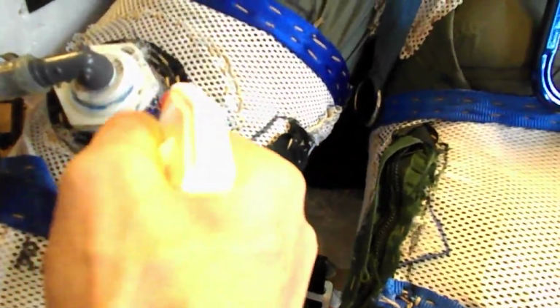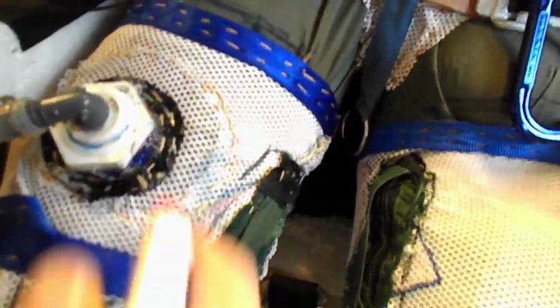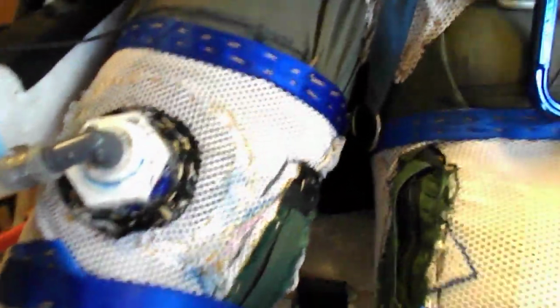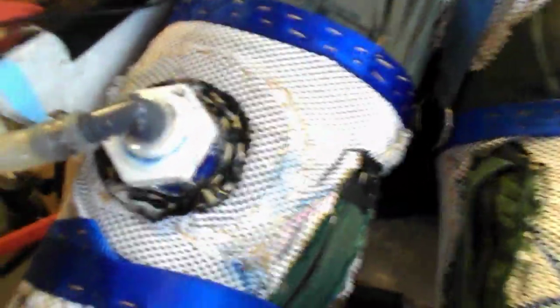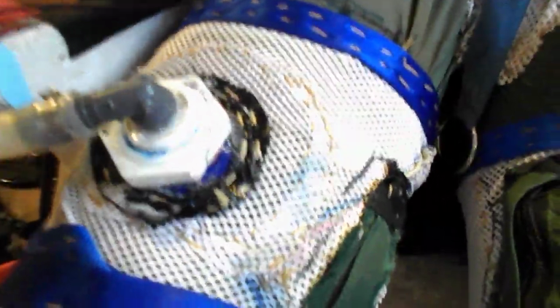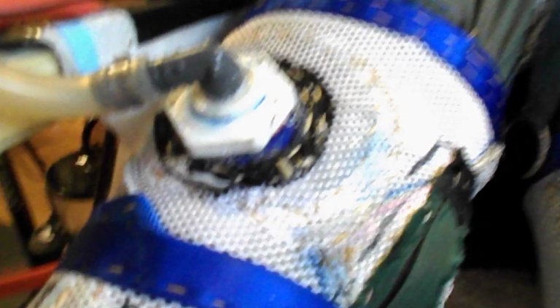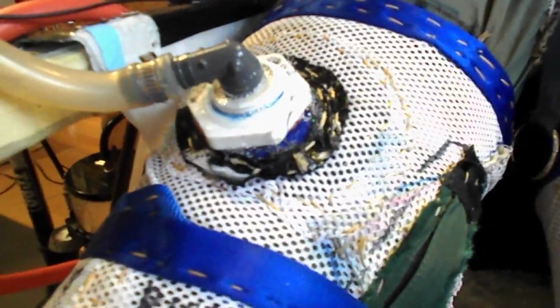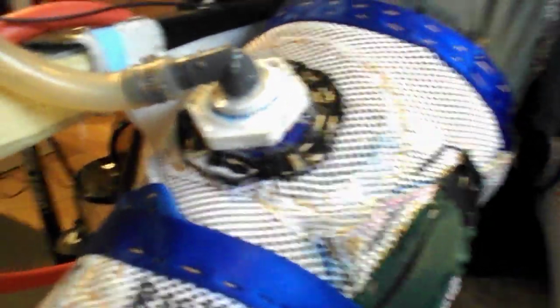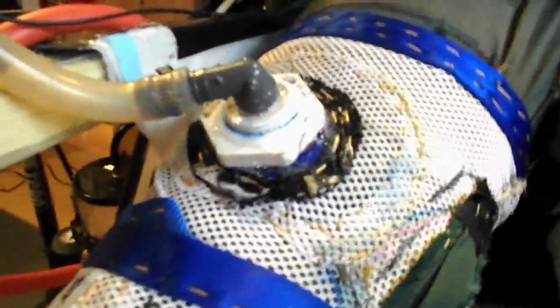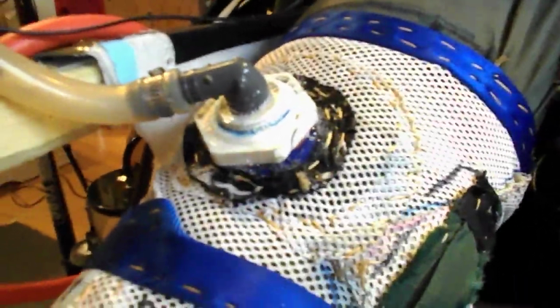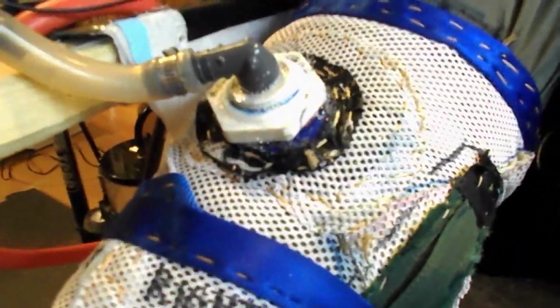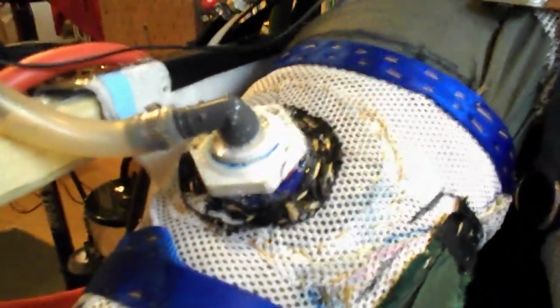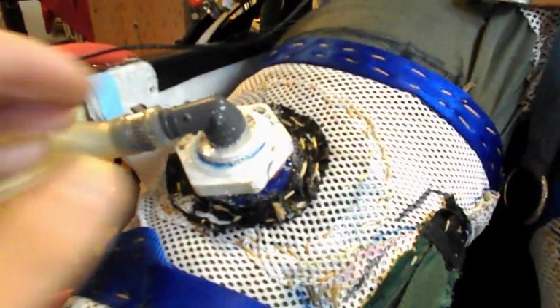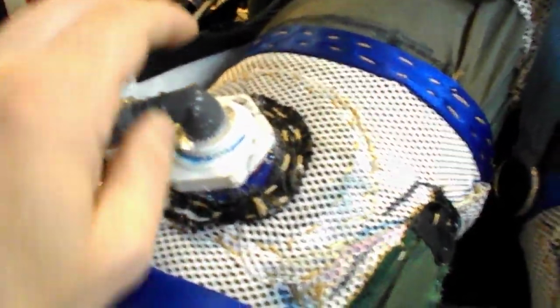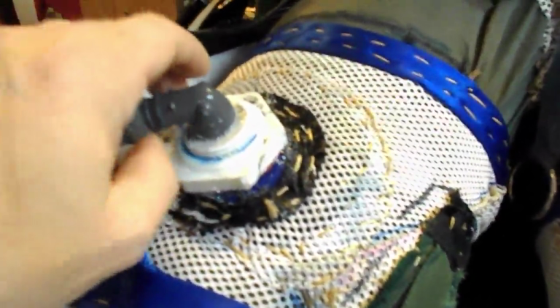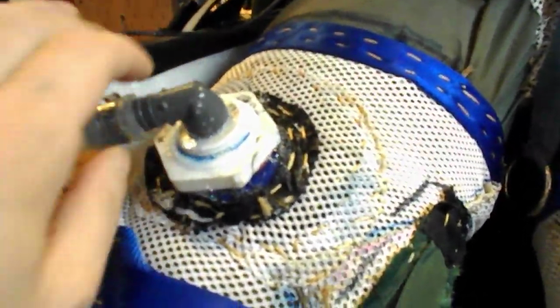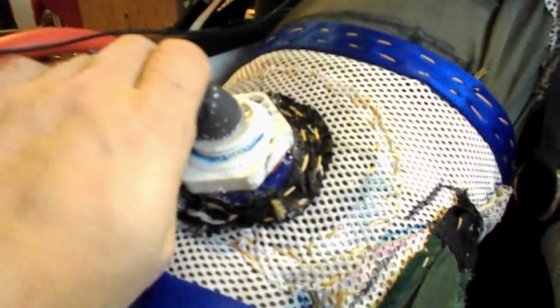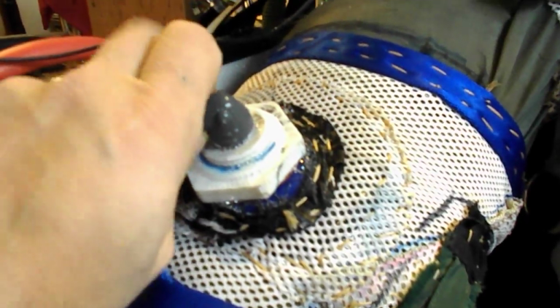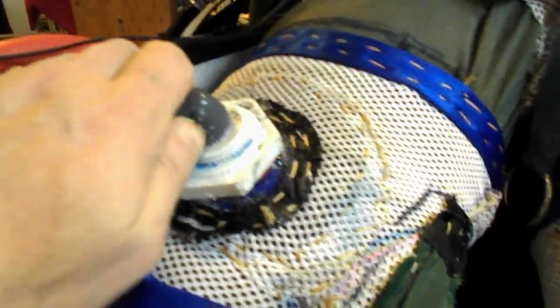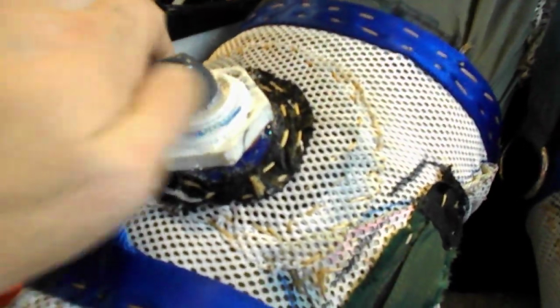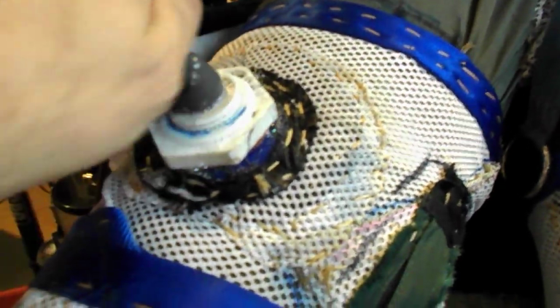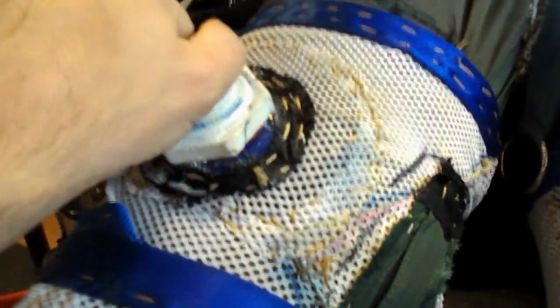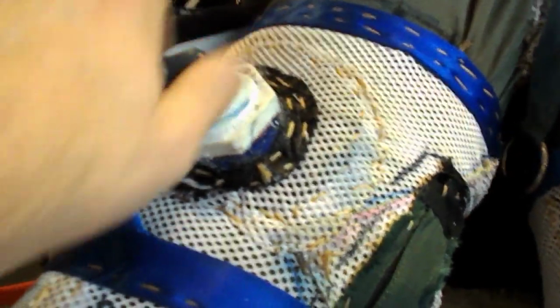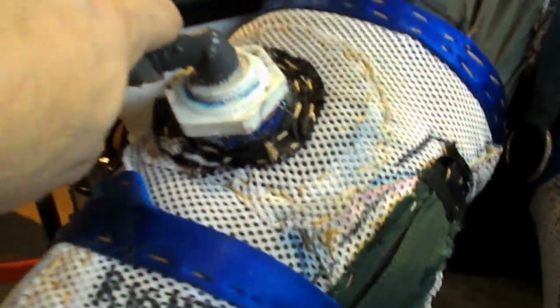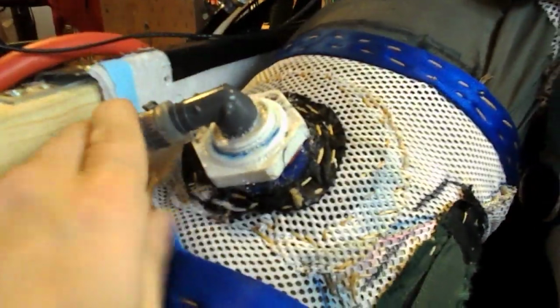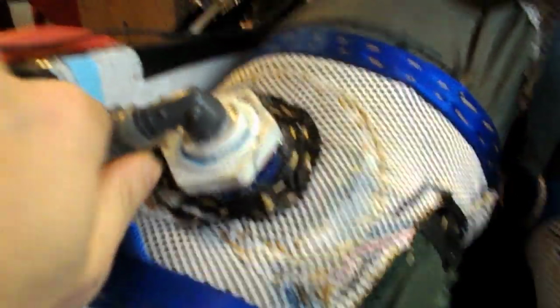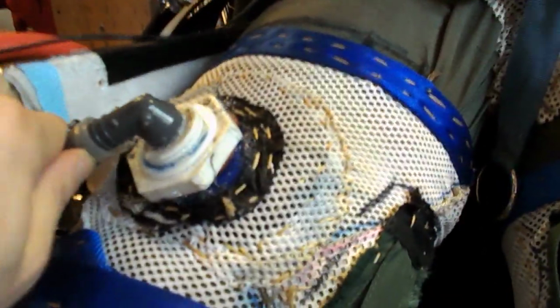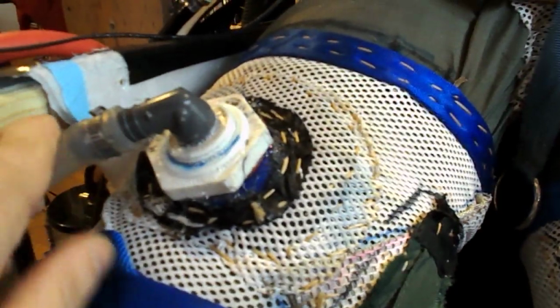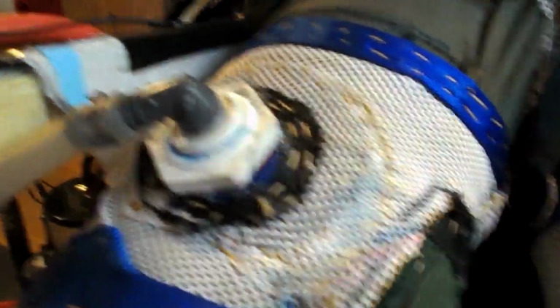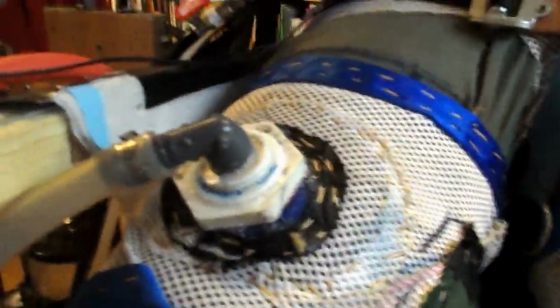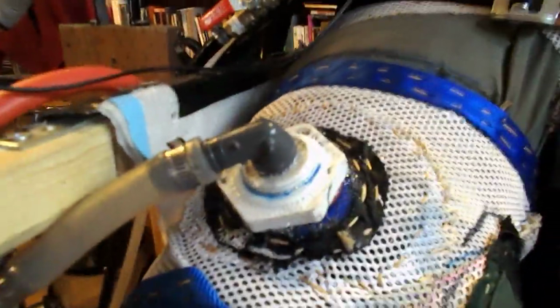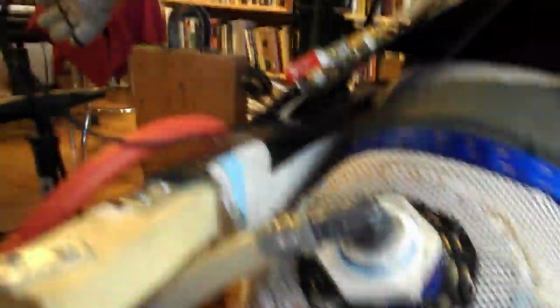This seal has given me a lot of problems. Like all the seals, it's going to be replaced with metal before long. But you can see this one is really bad — if I just move it a little bit, you can hear it leaking there.